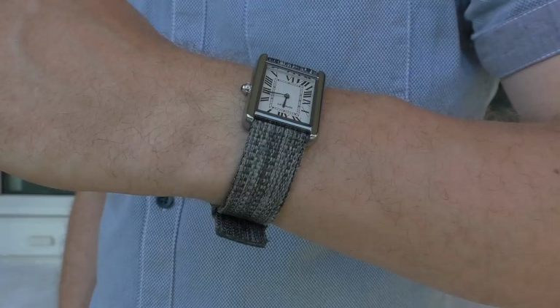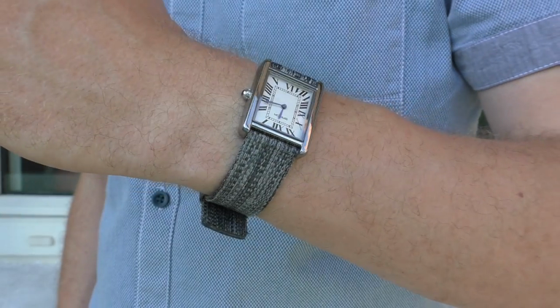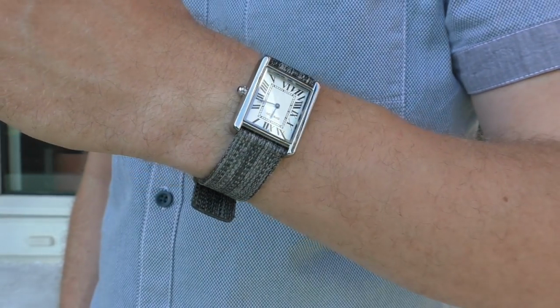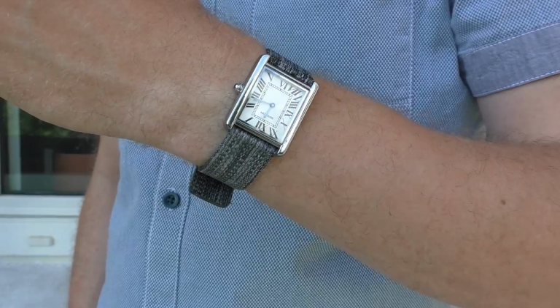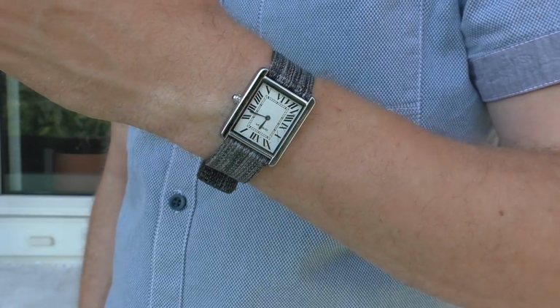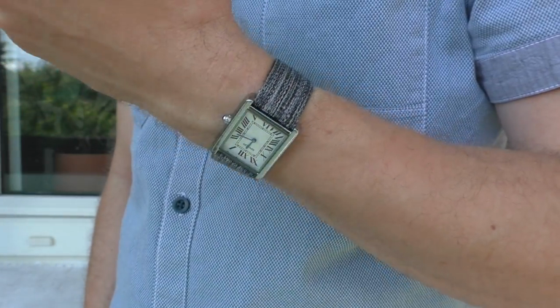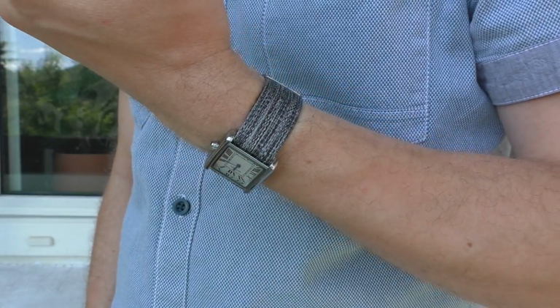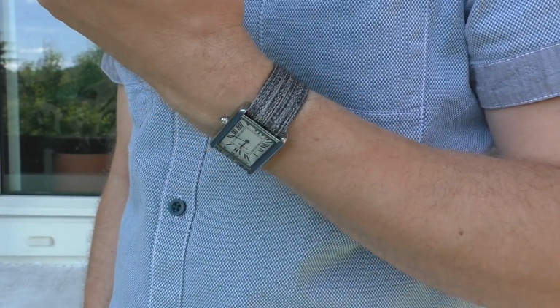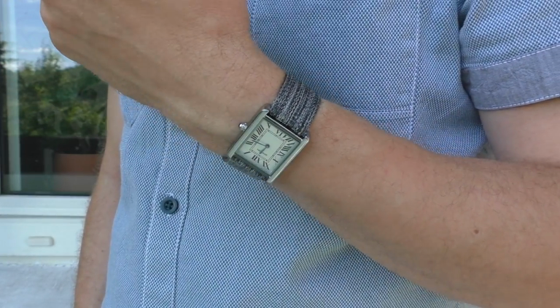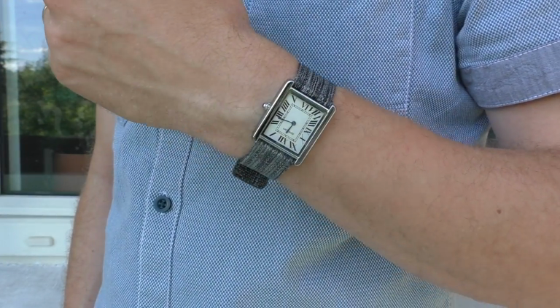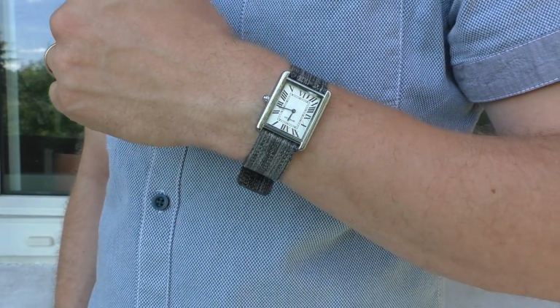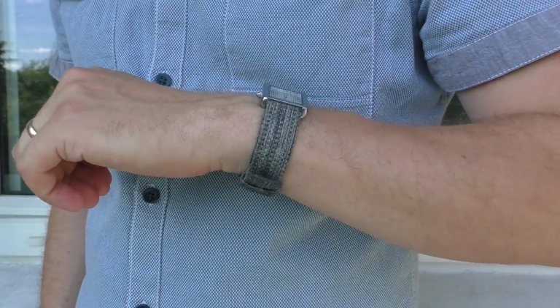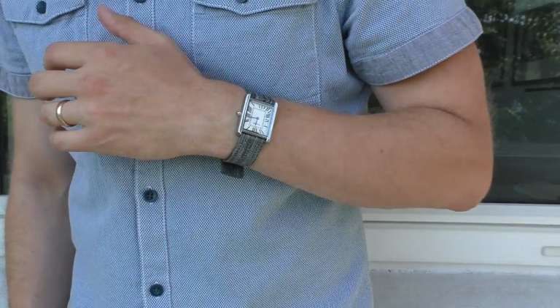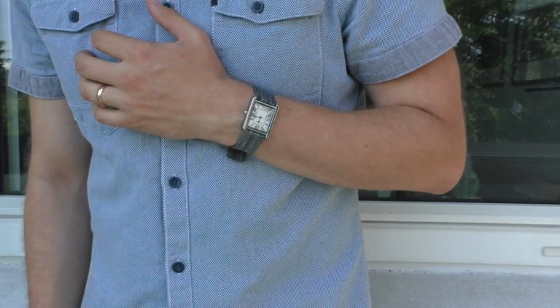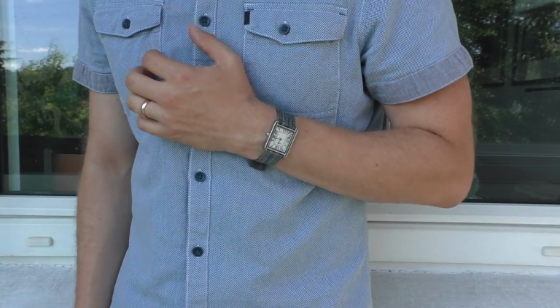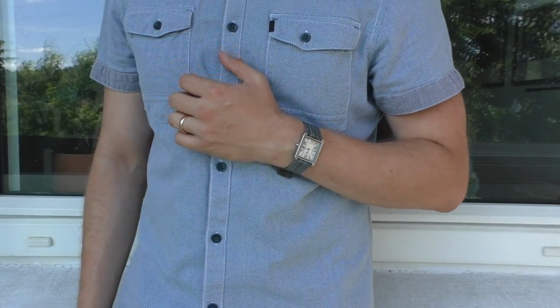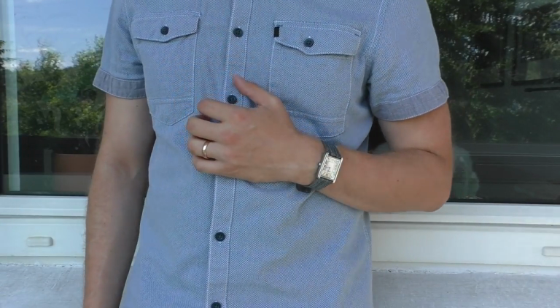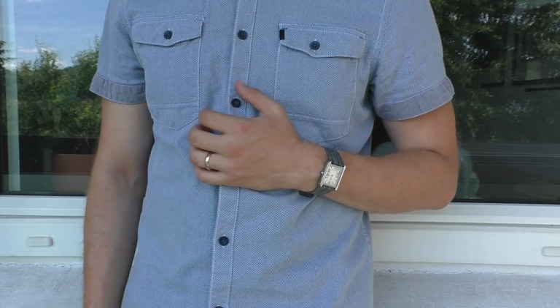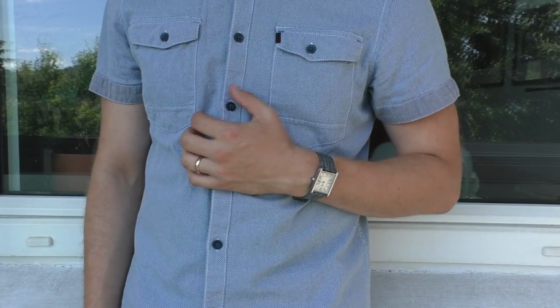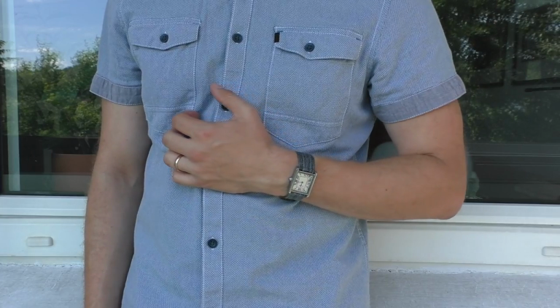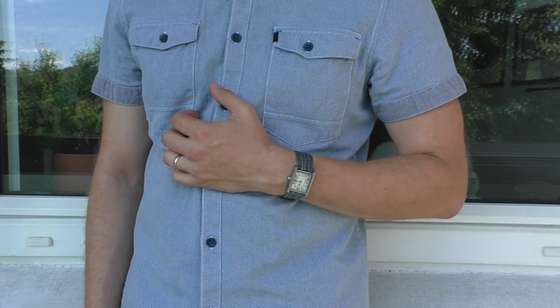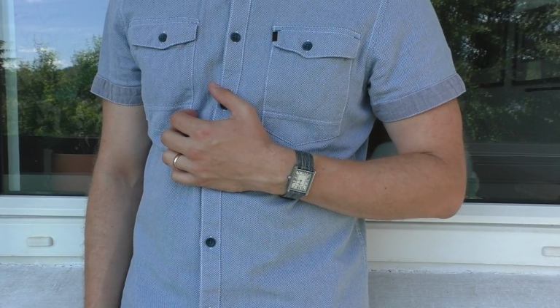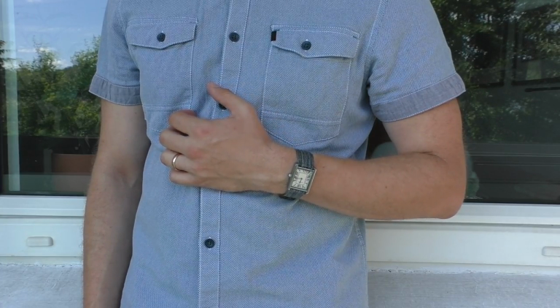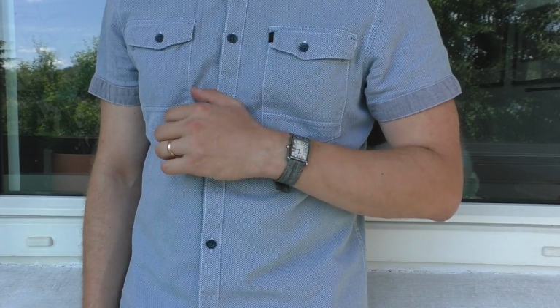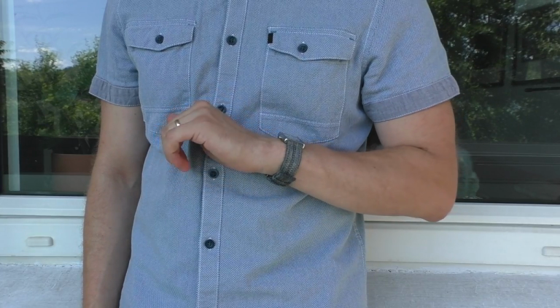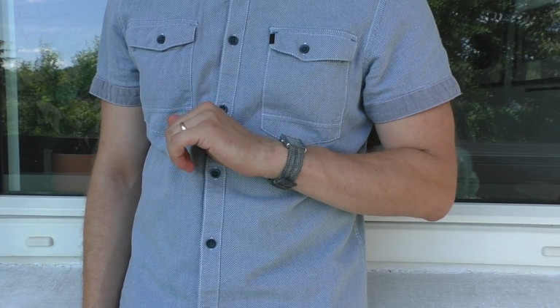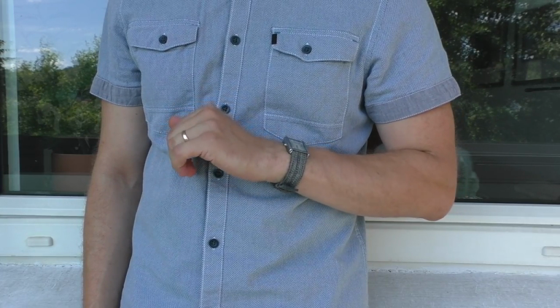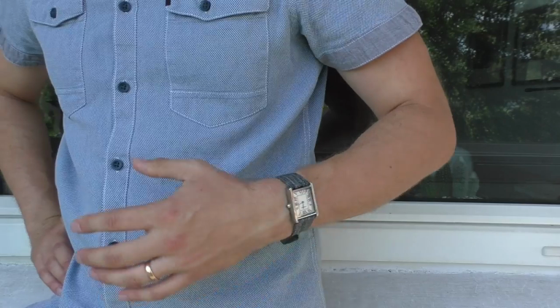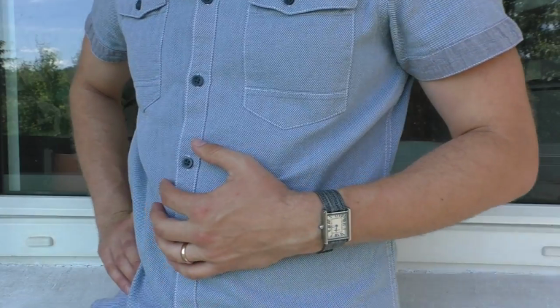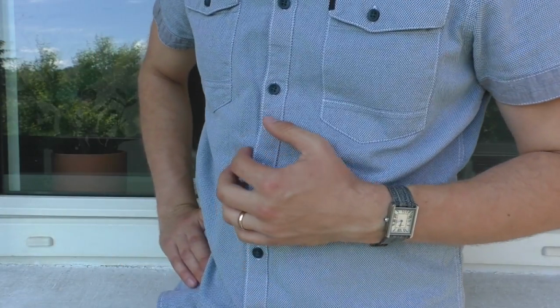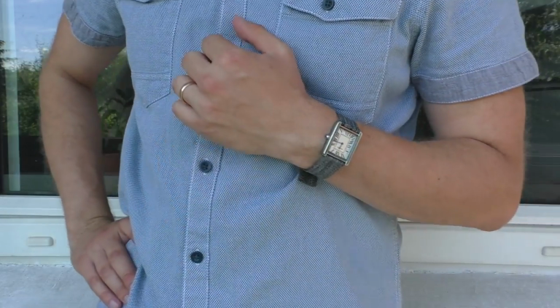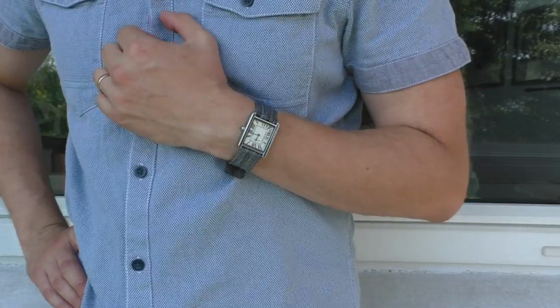This is some kind of textile strap. I've also worn this quite a lot with many different watches. It's very comfortable and looks nice on many watches.